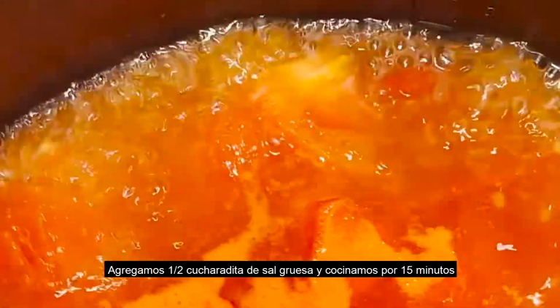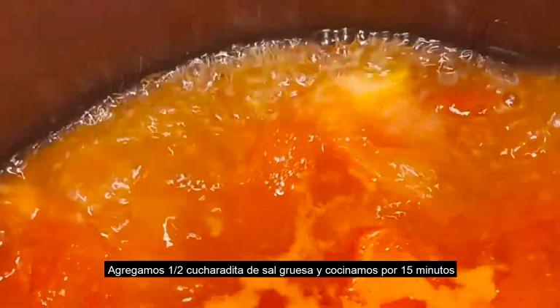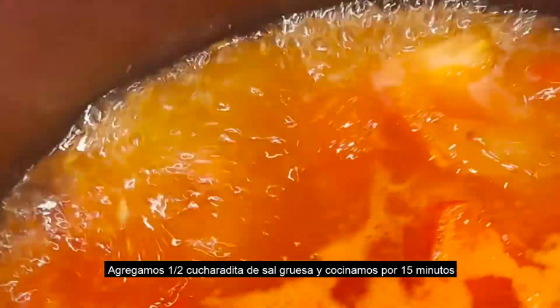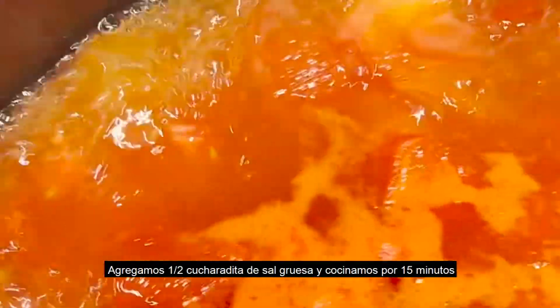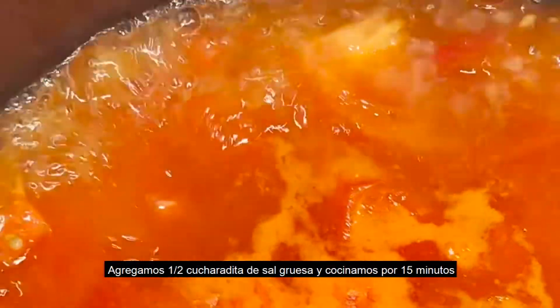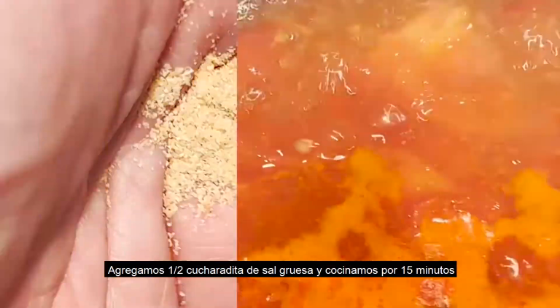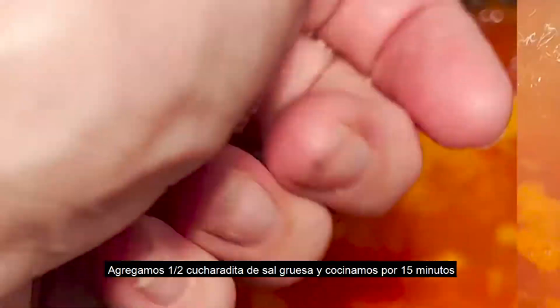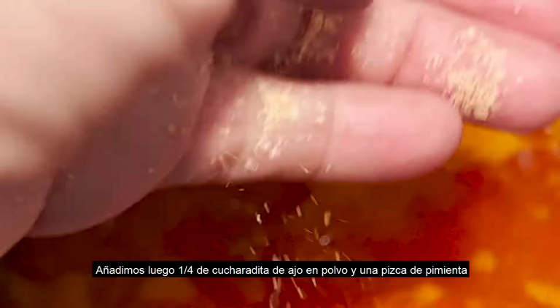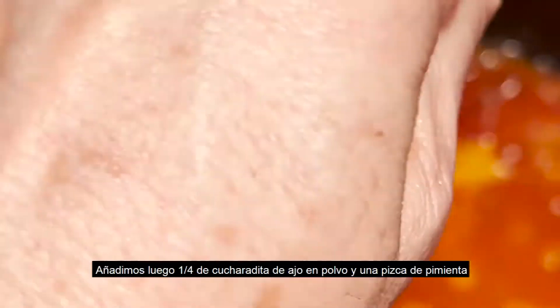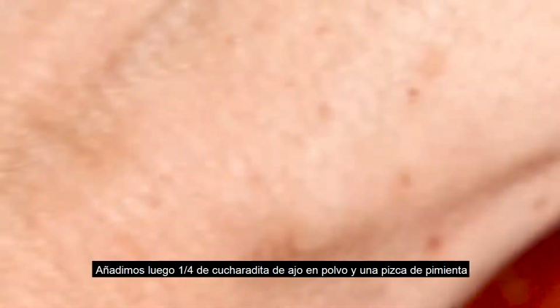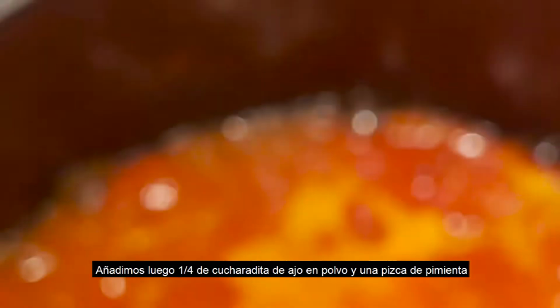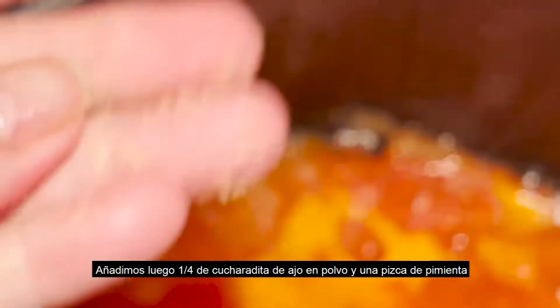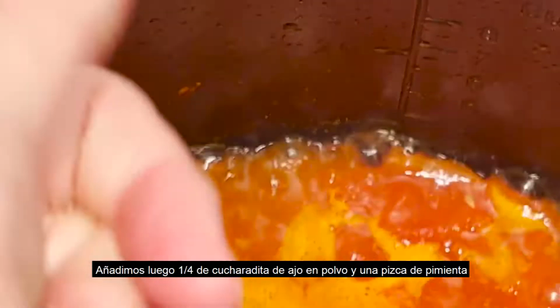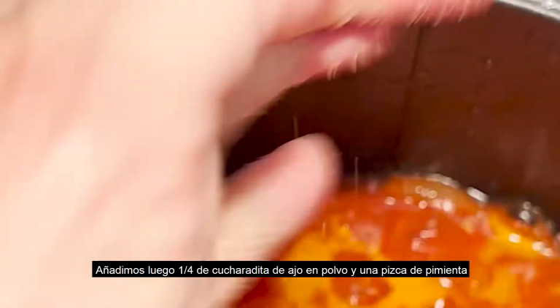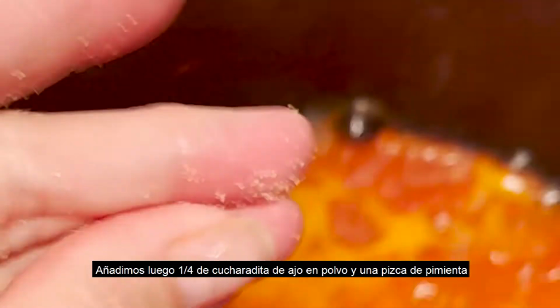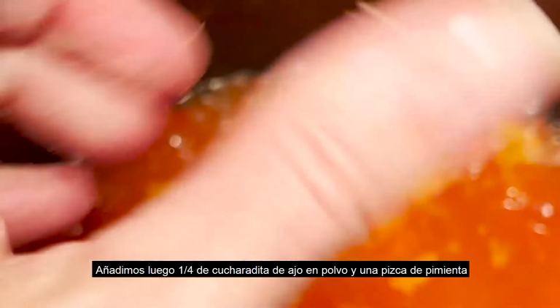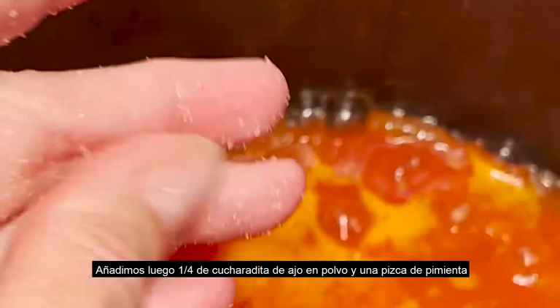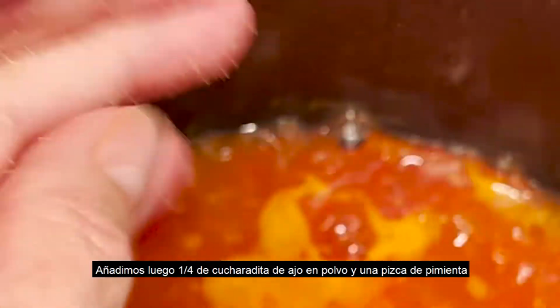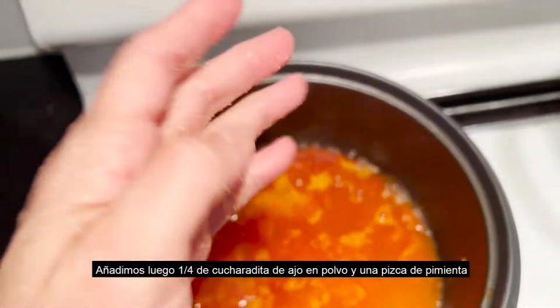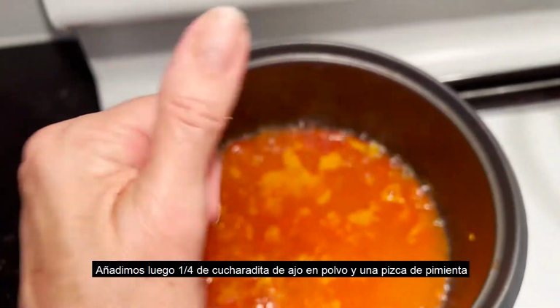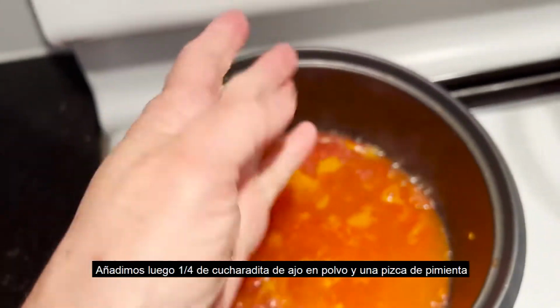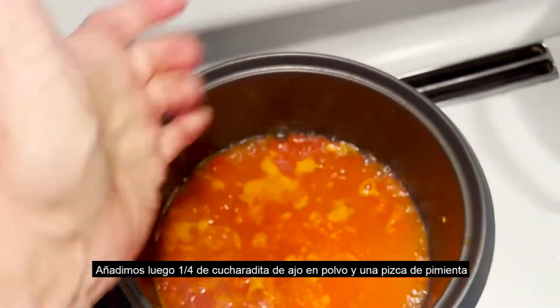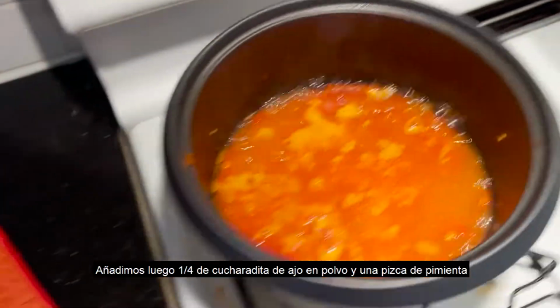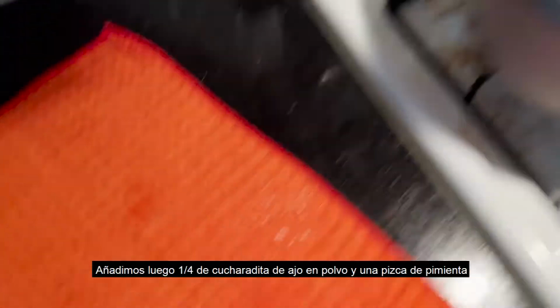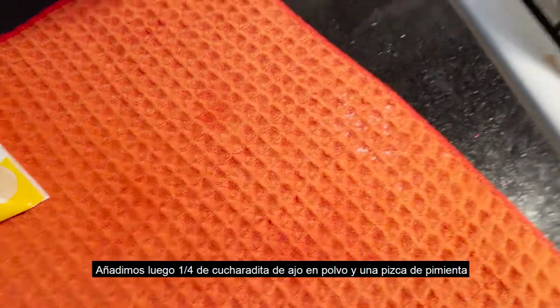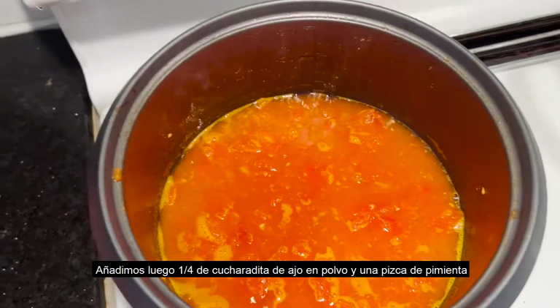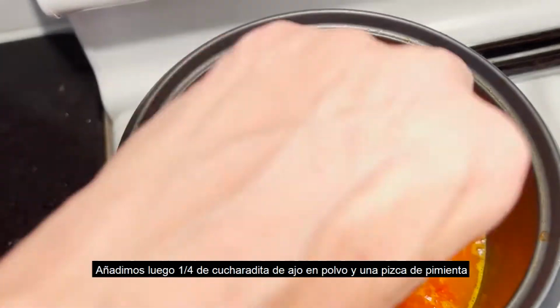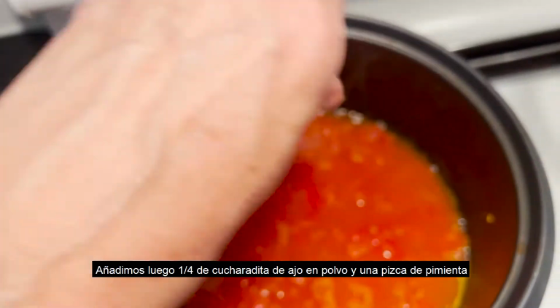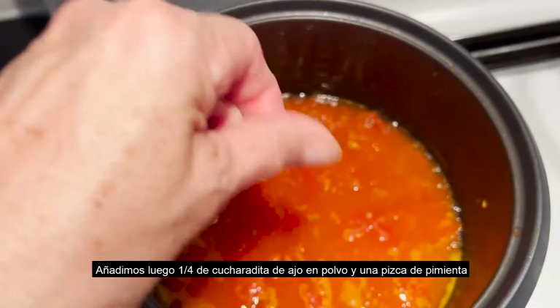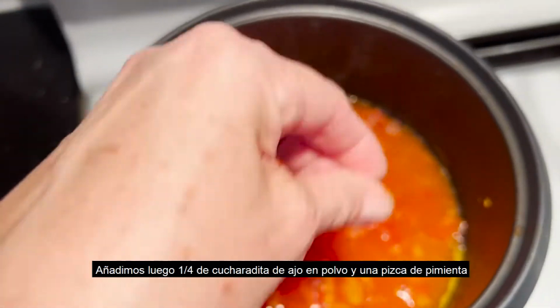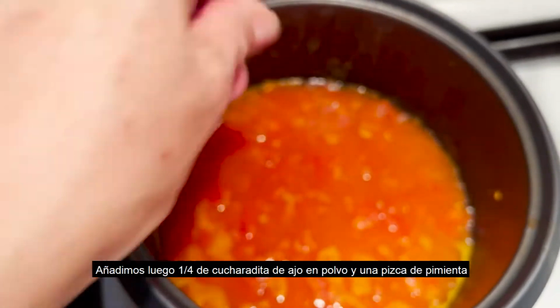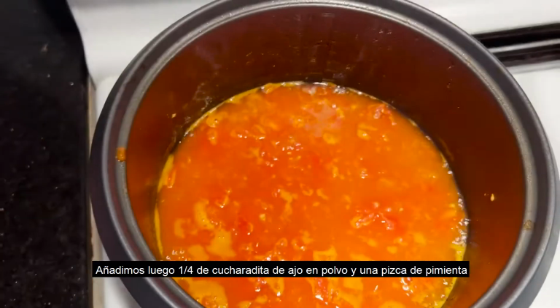We sprinkle it all over the broth and we leave it there, reducing the heat, for about 15 more minutes. At this moment I will add some garlic powder — like one-fourth teaspoon — and also a dash of black pepper.